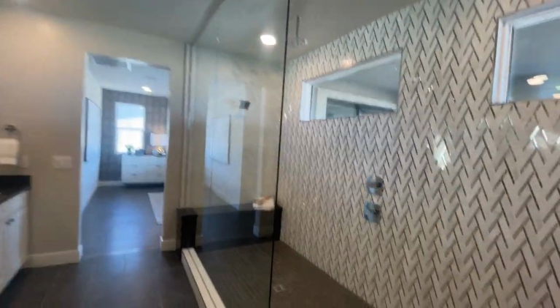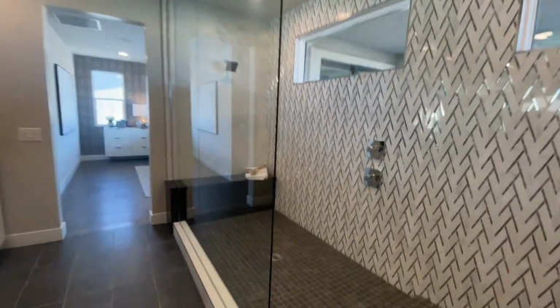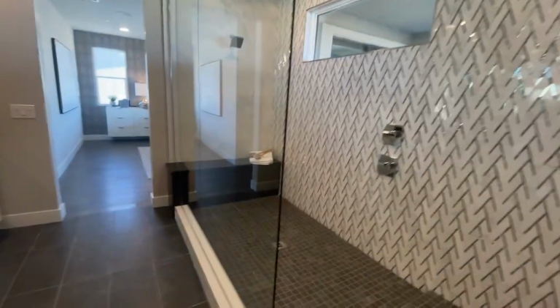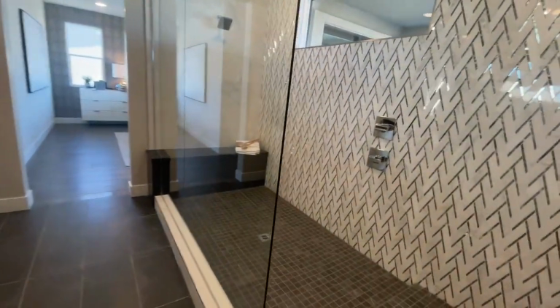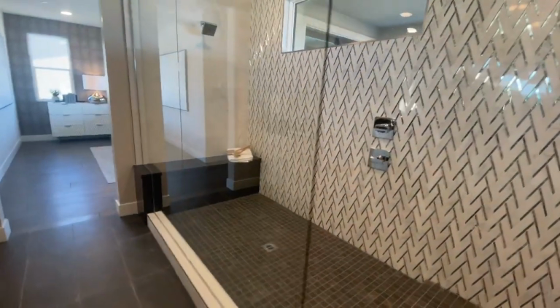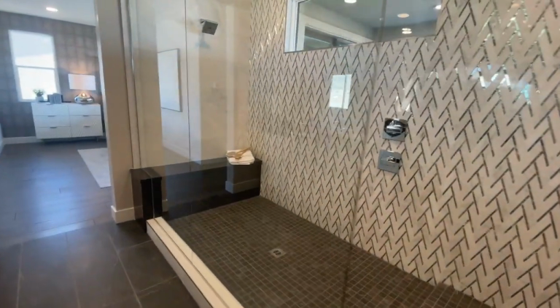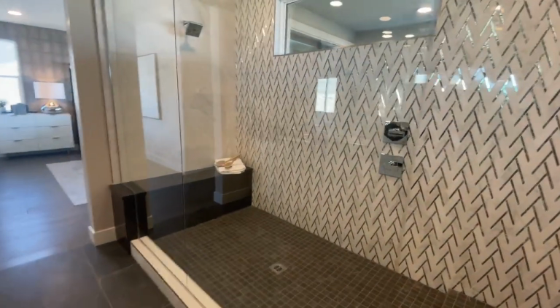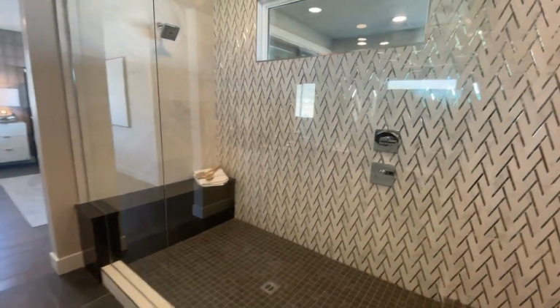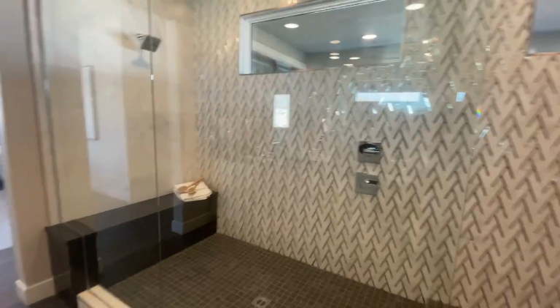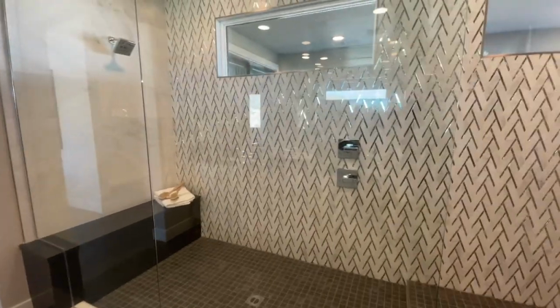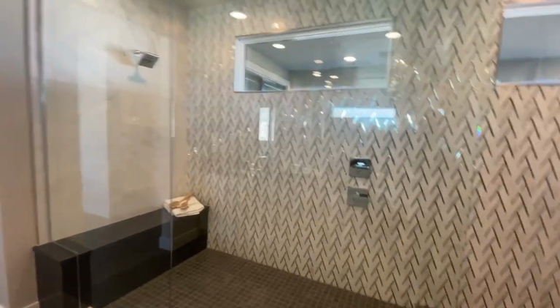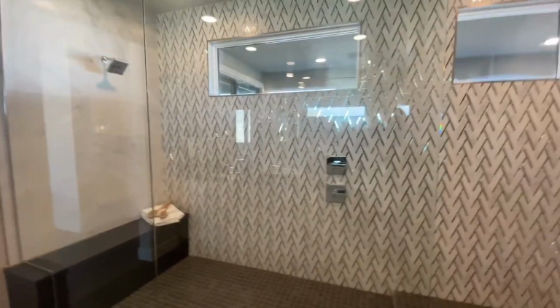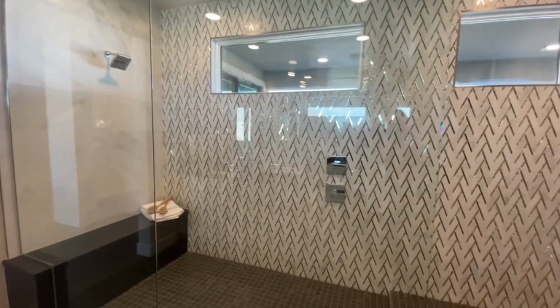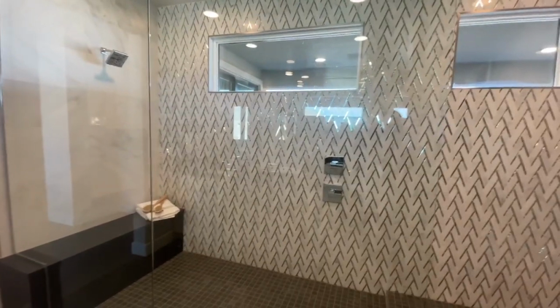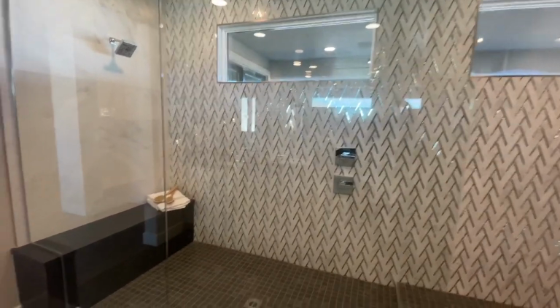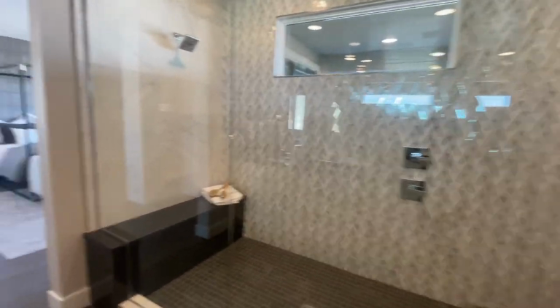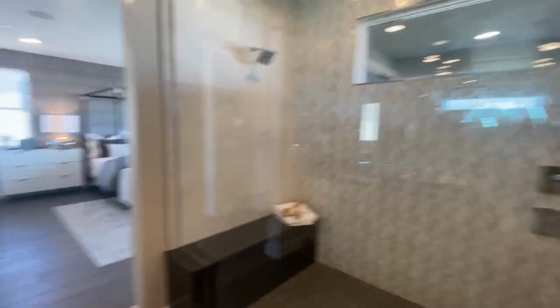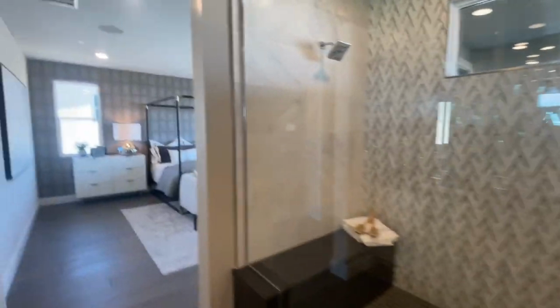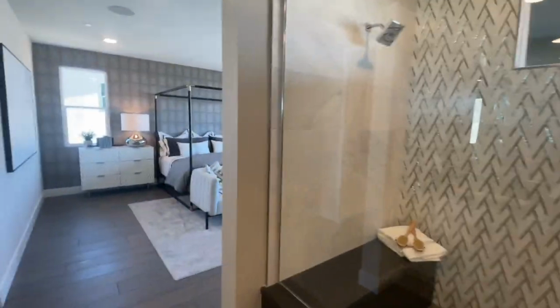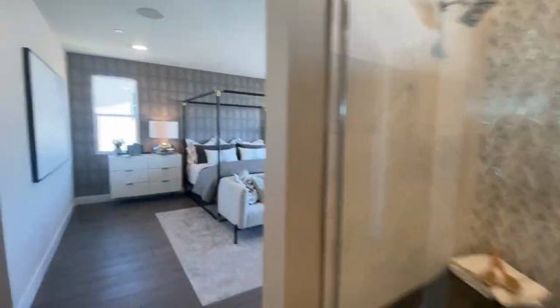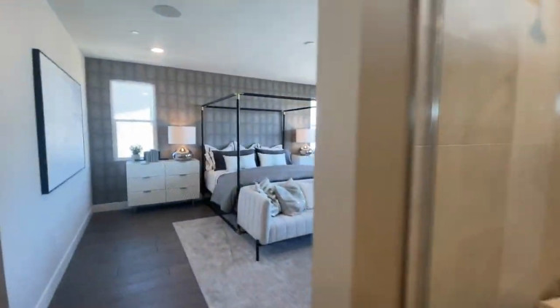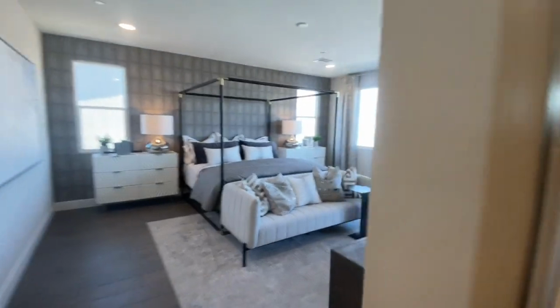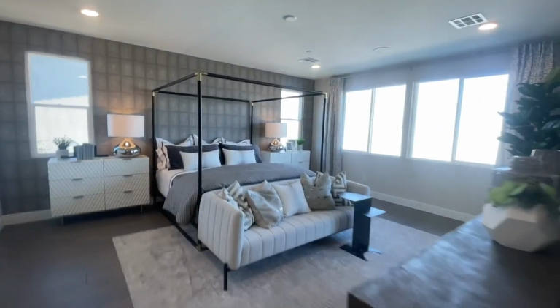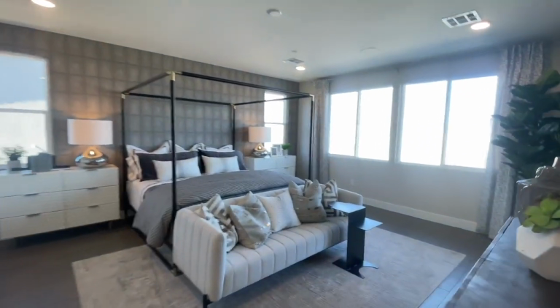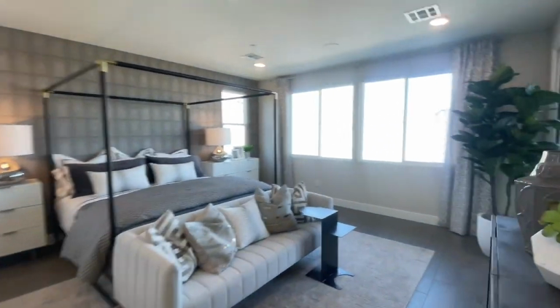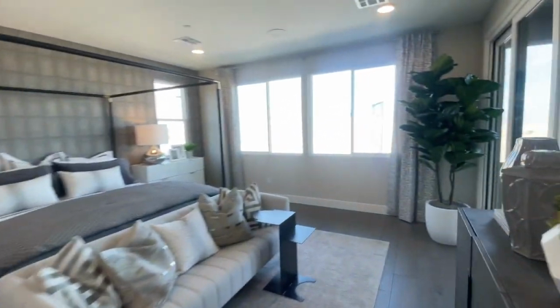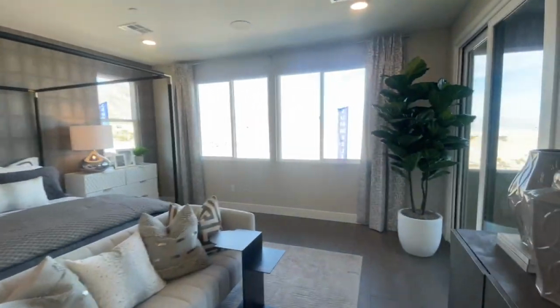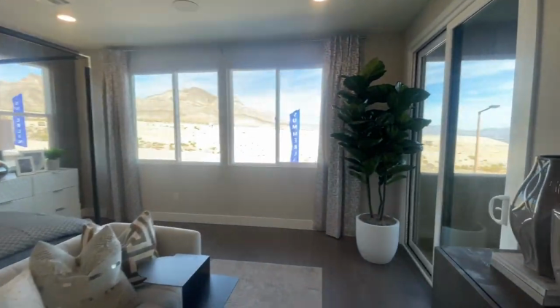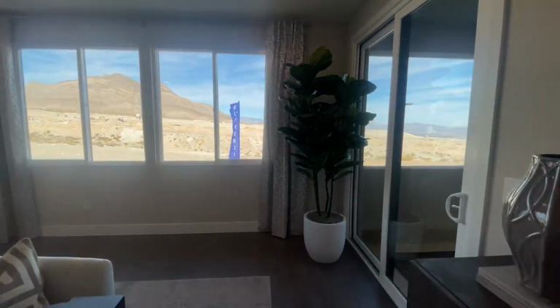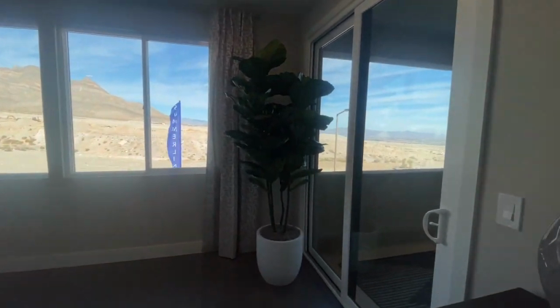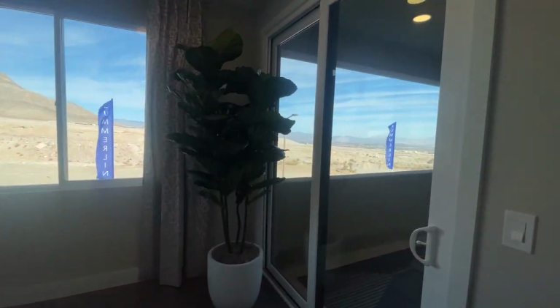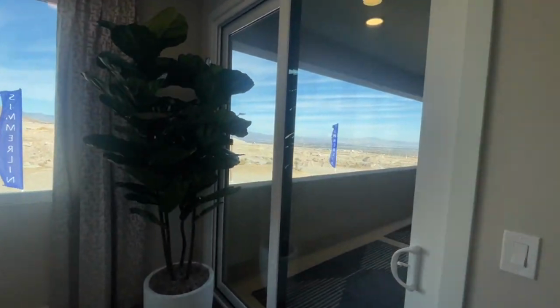That's just my personal opinion — I'm not a fan of it. I'm sure people like it, but I don't. I do like that this one also has a balcony off the primary bedroom.